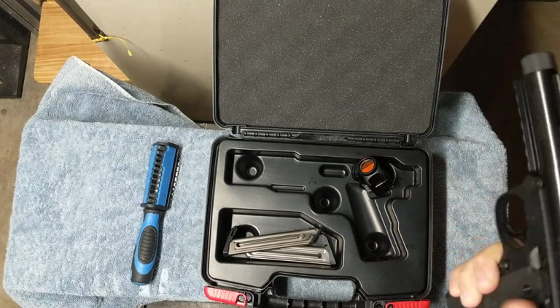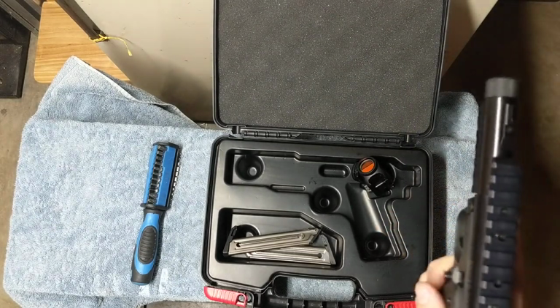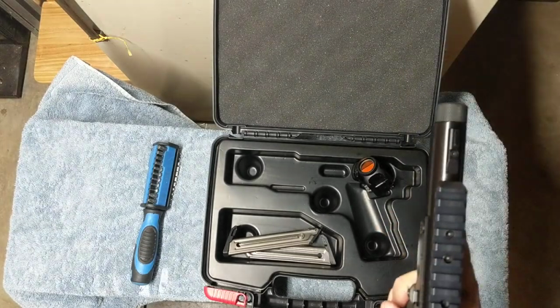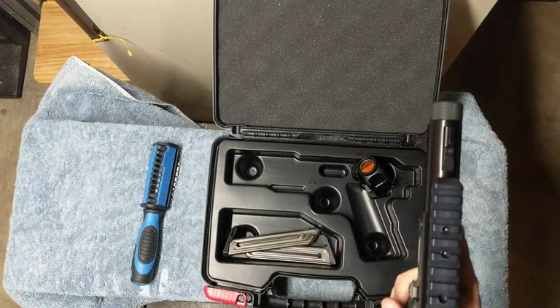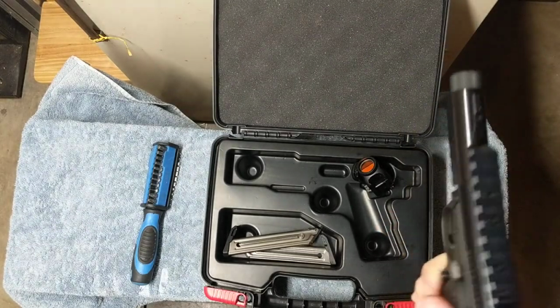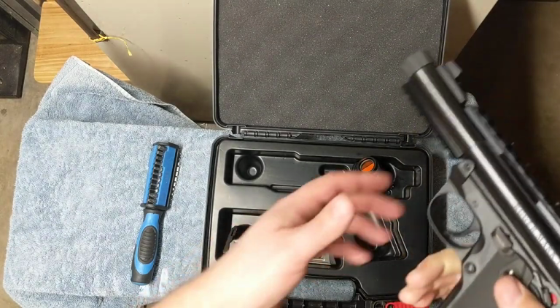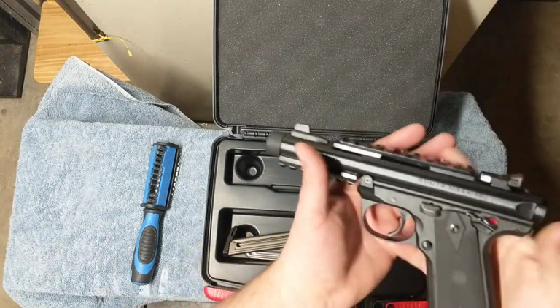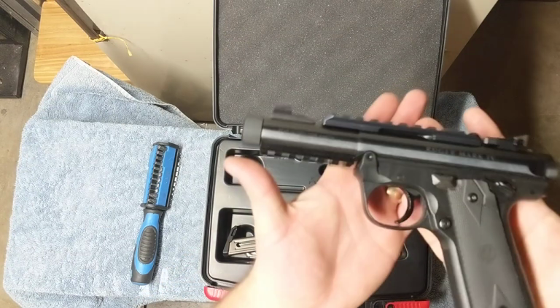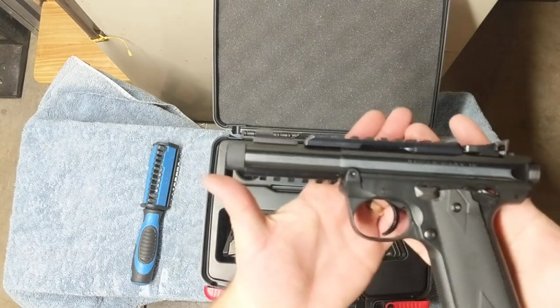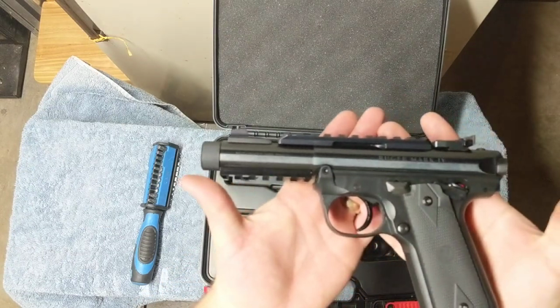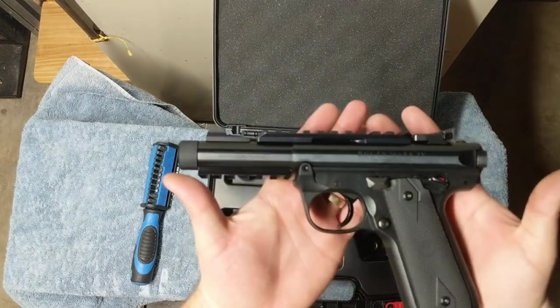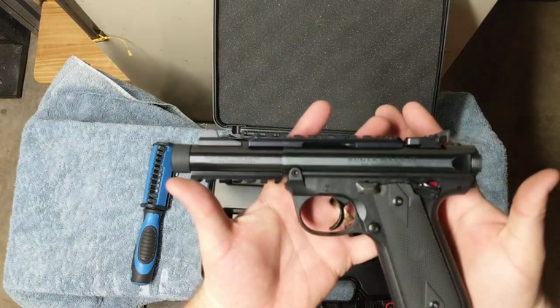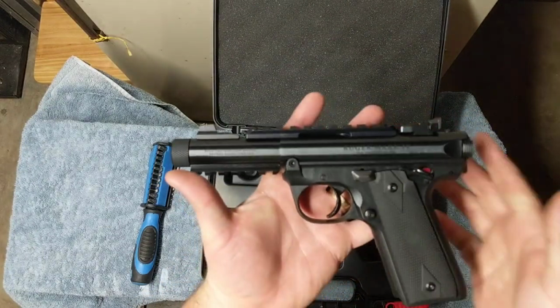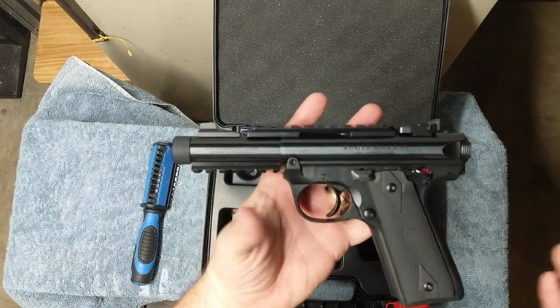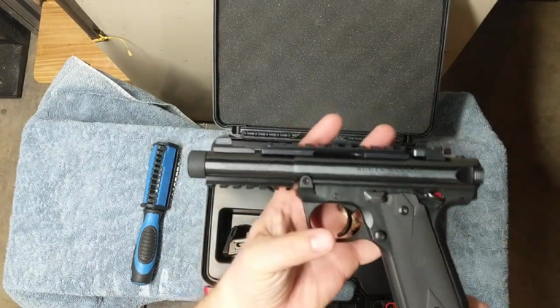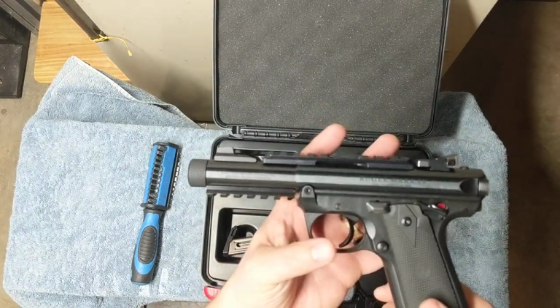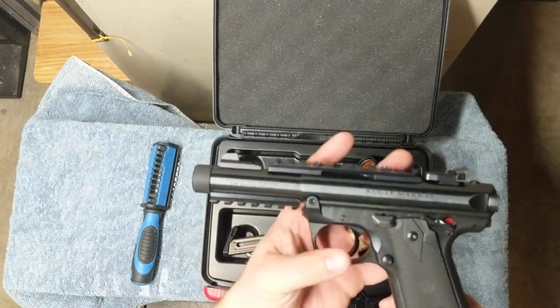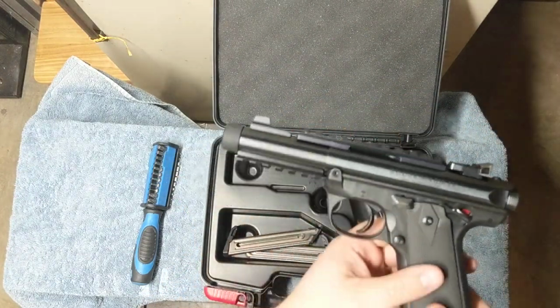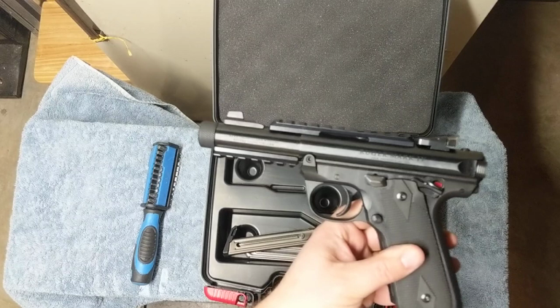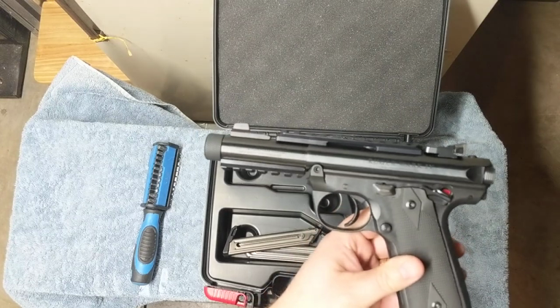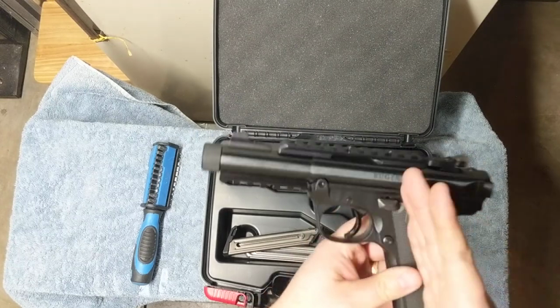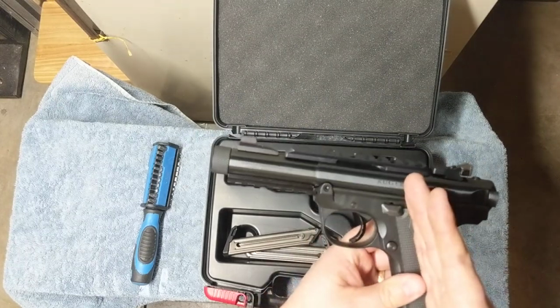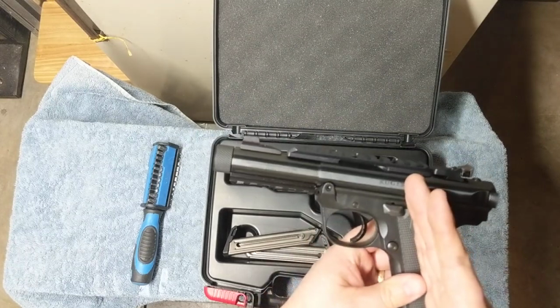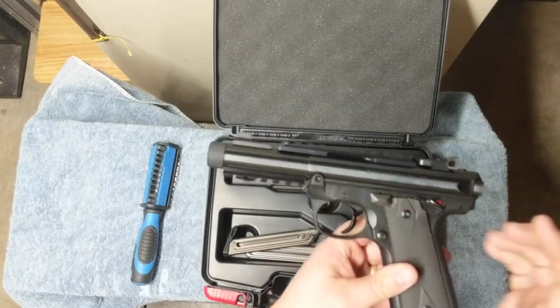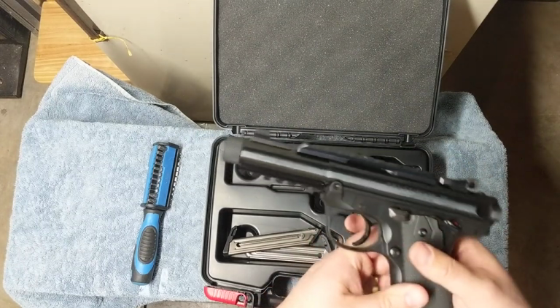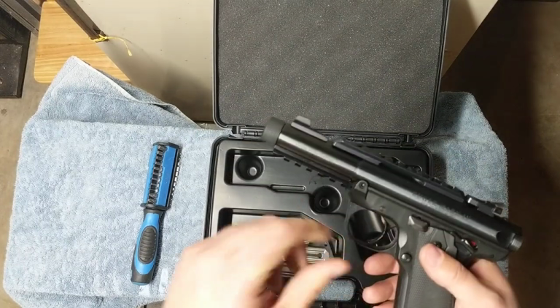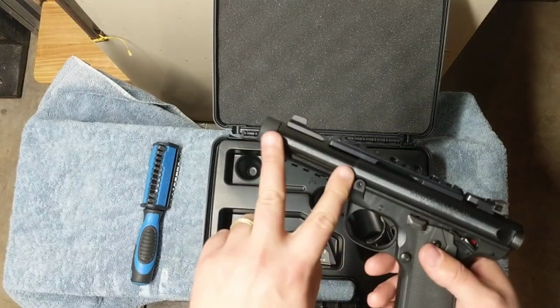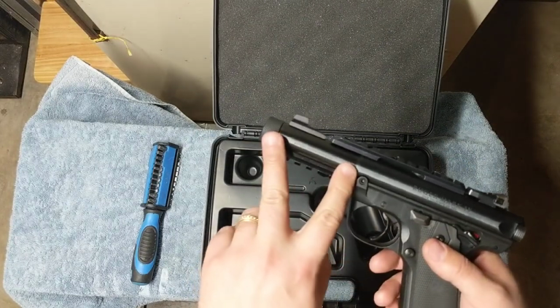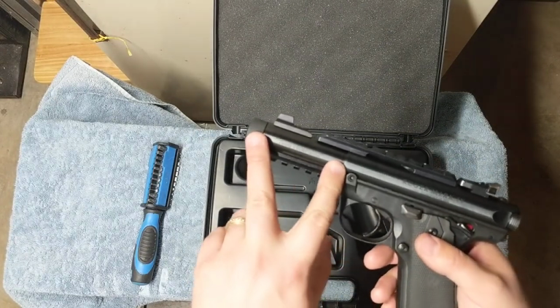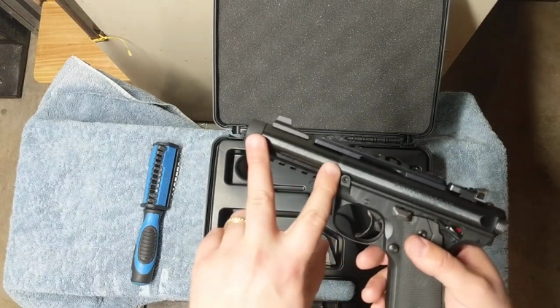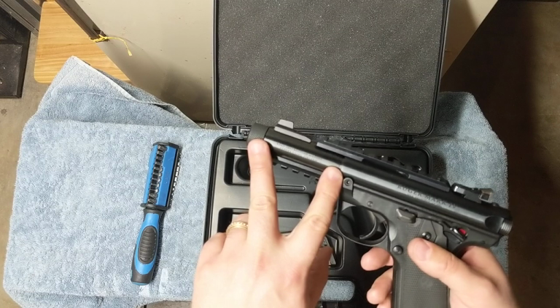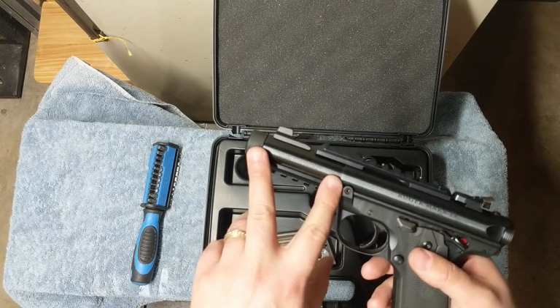I'm probably actually going to let this one go. That being said, I think this is a great gun. My biggest gripes are the magazine safety, which I do not like, and the barrel is a little heavier than what I would like it to be.